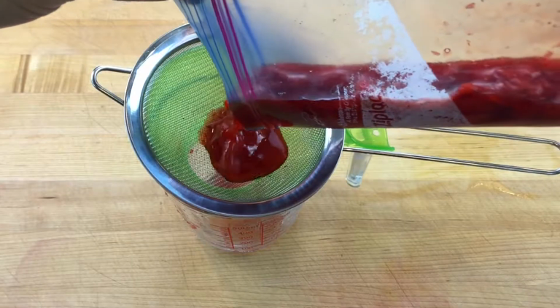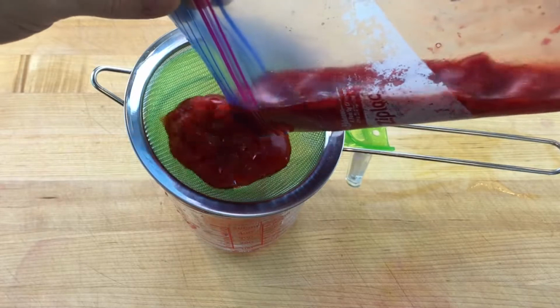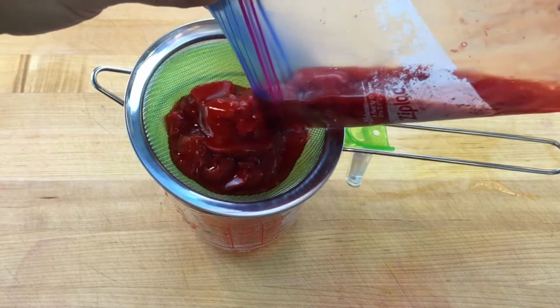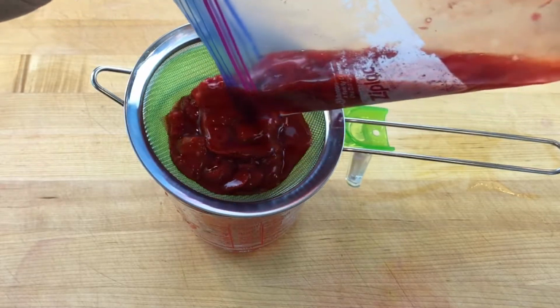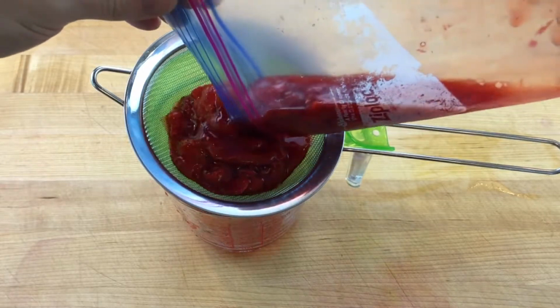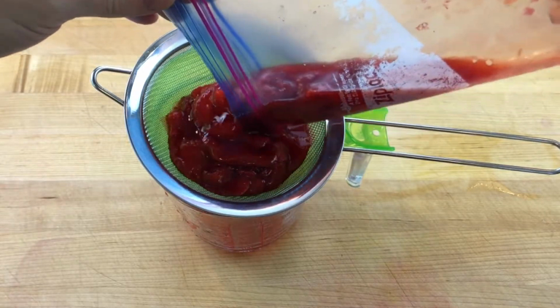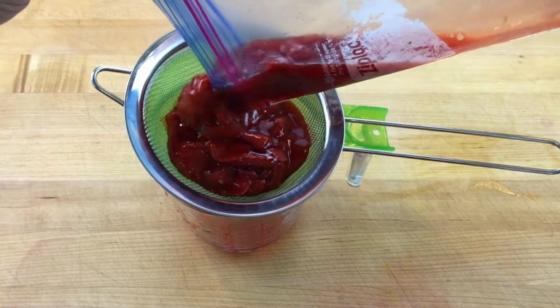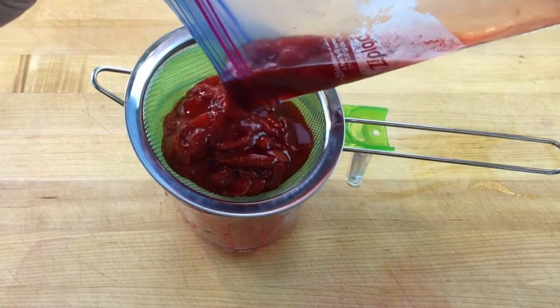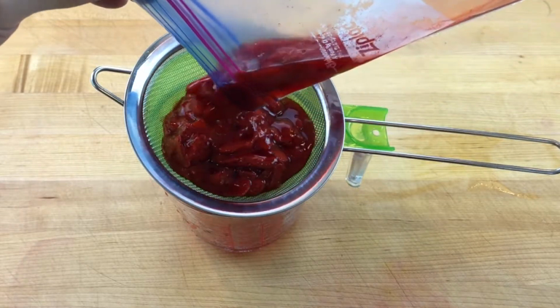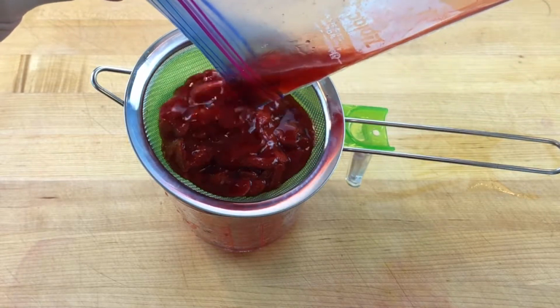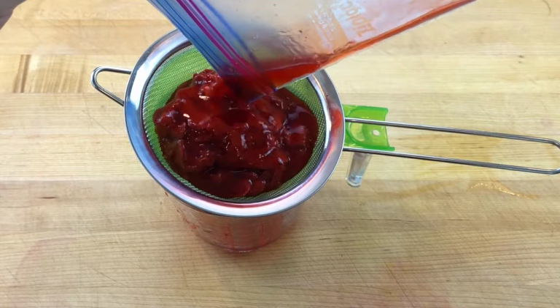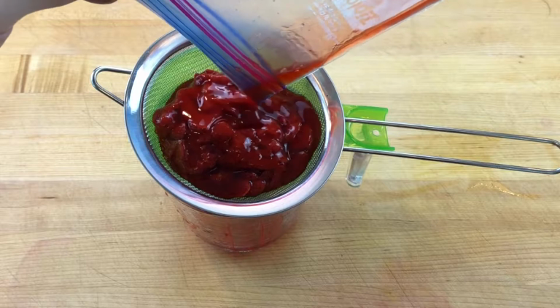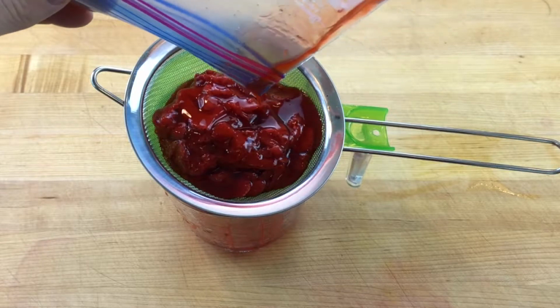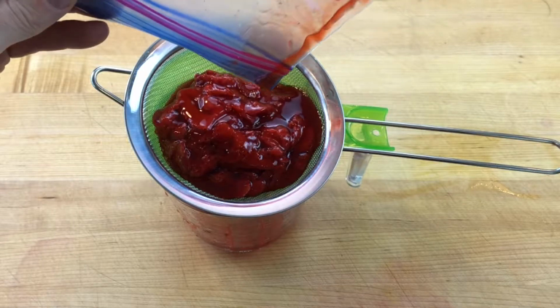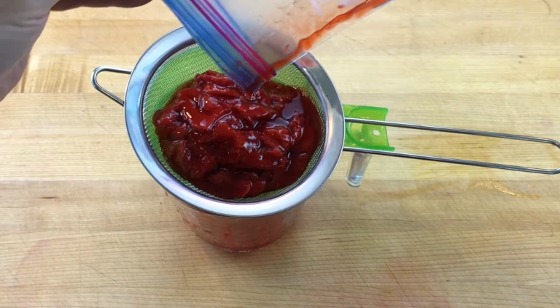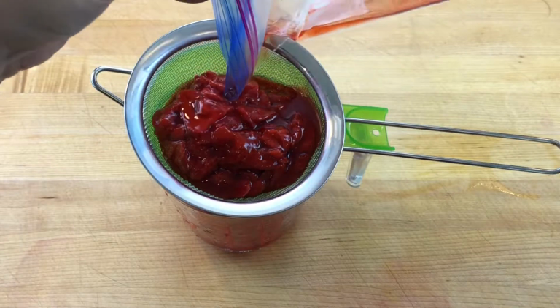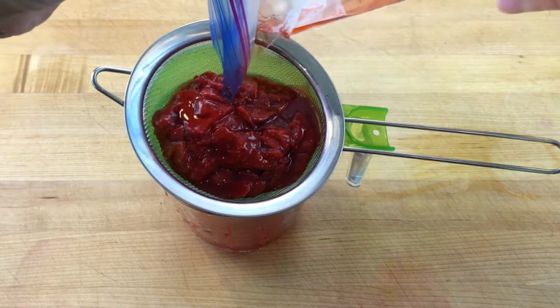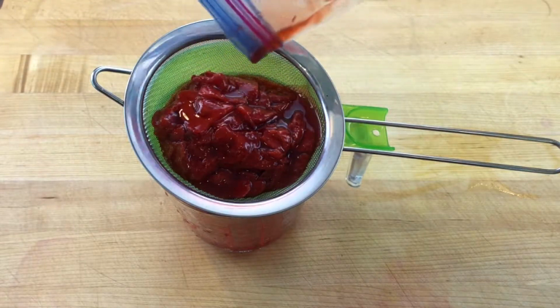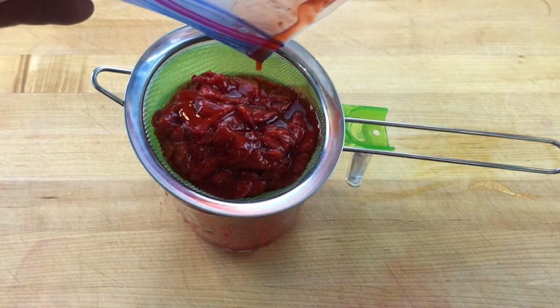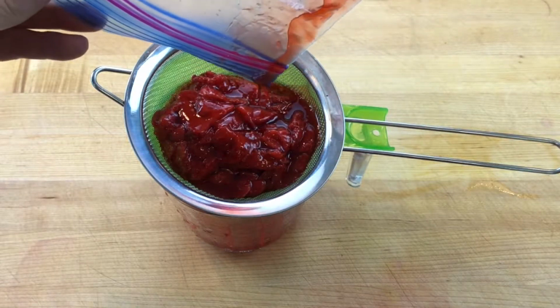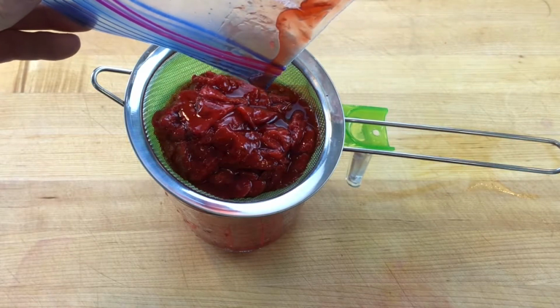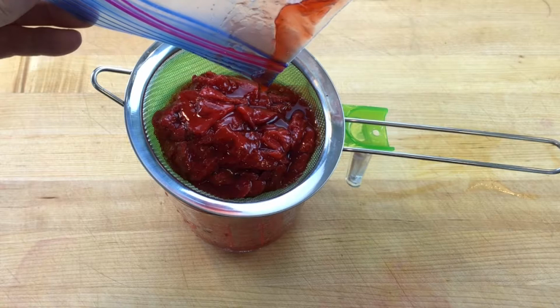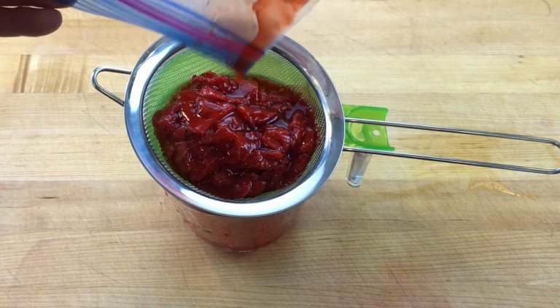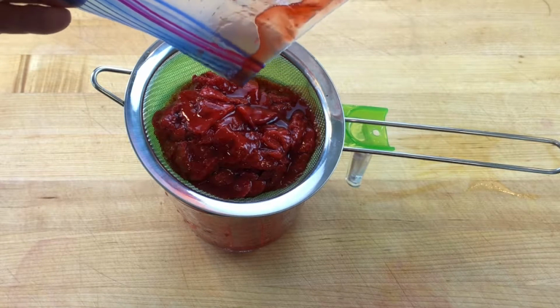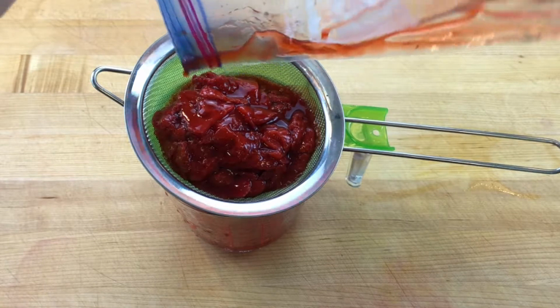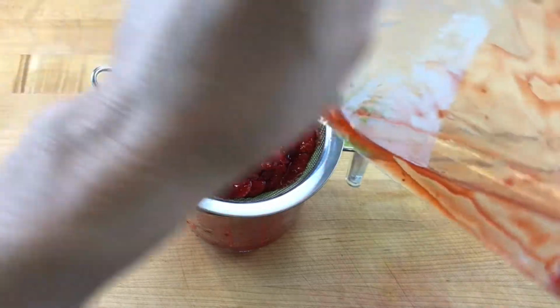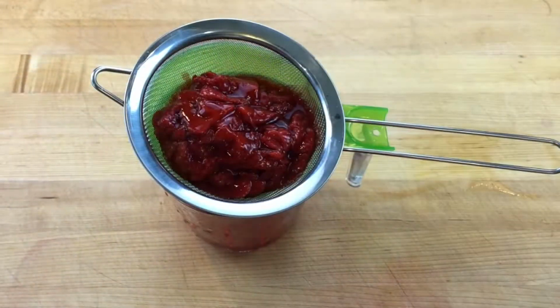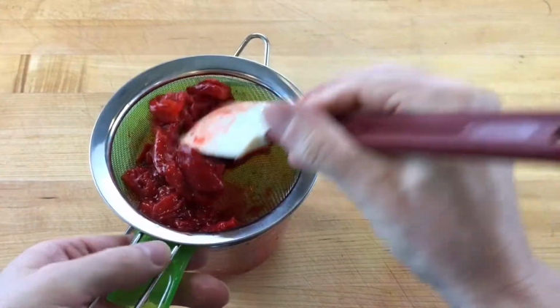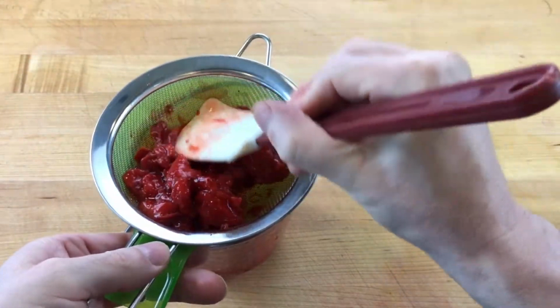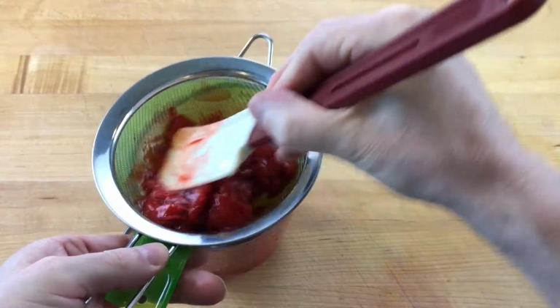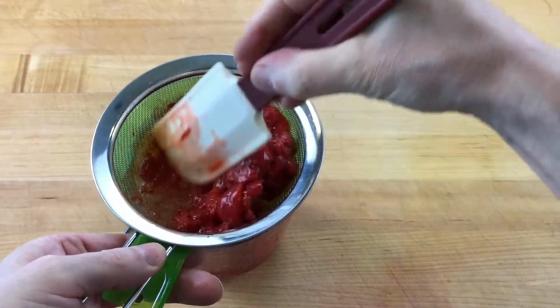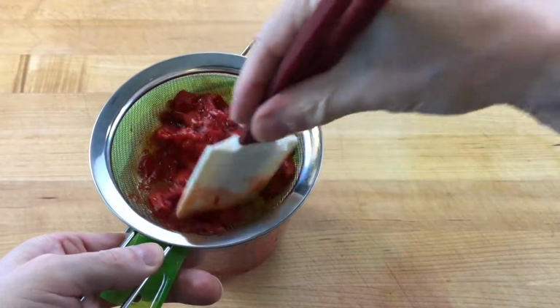Strain the cooked strawberries through a fine mesh sieve. It's the syrup that we use for the soda, so do not worry about forcing the strawberry pulp through the screen. All of the flavor was released into the syrup when the strawberries were slowly cooked and allowed to cool properly.